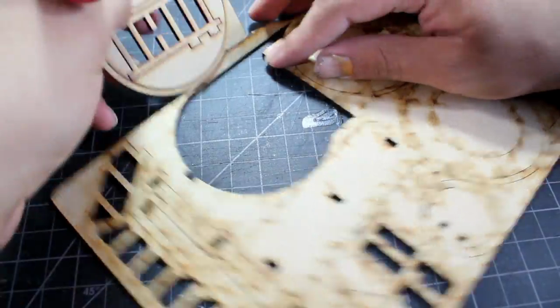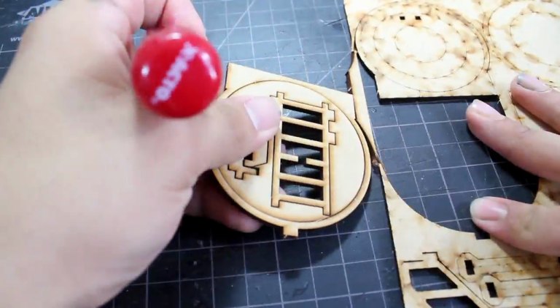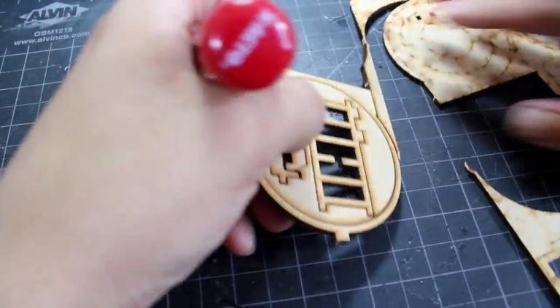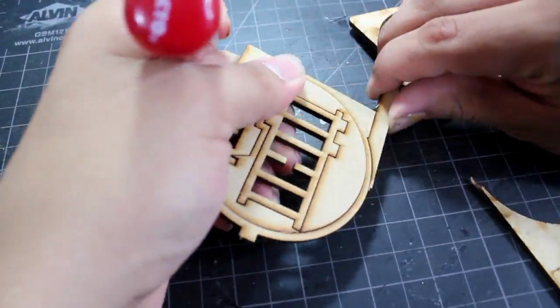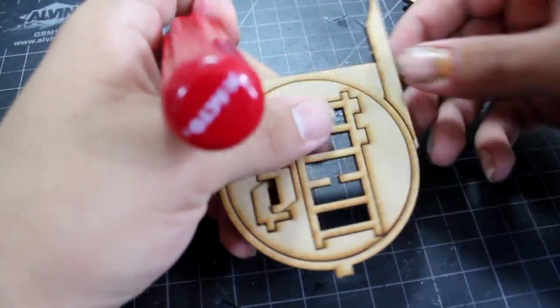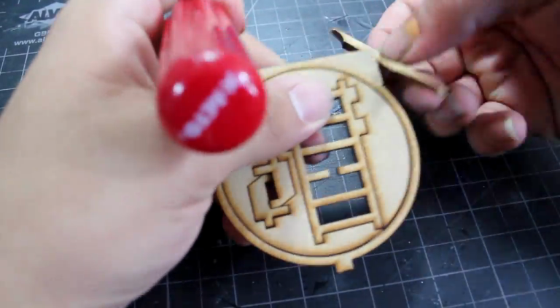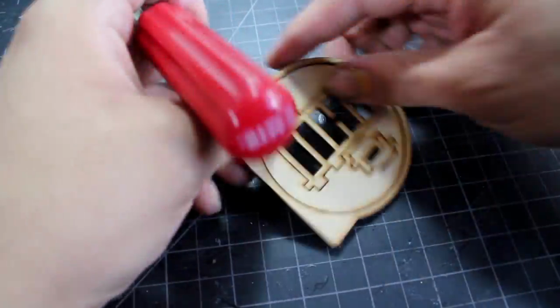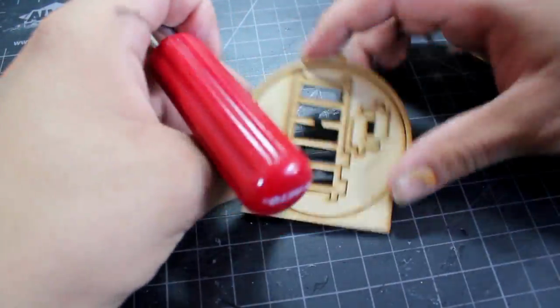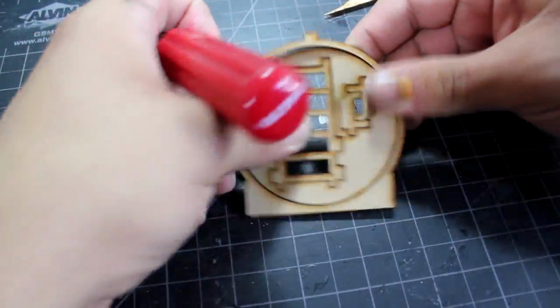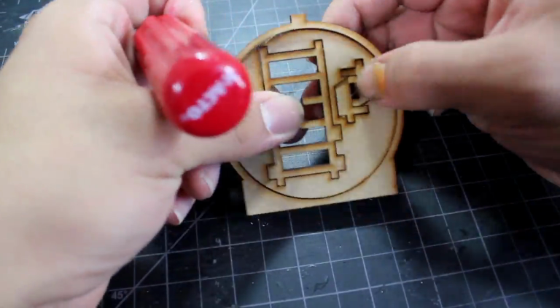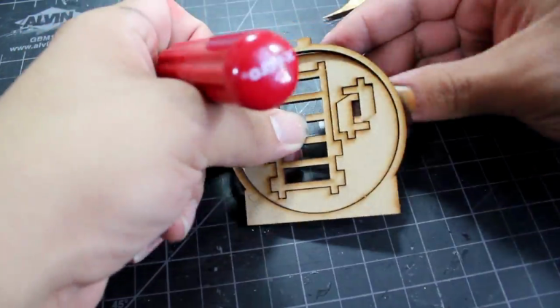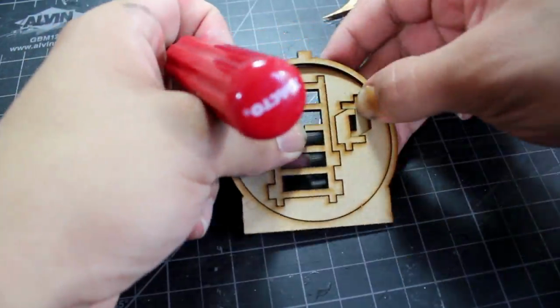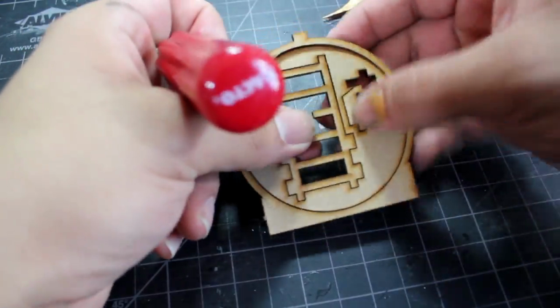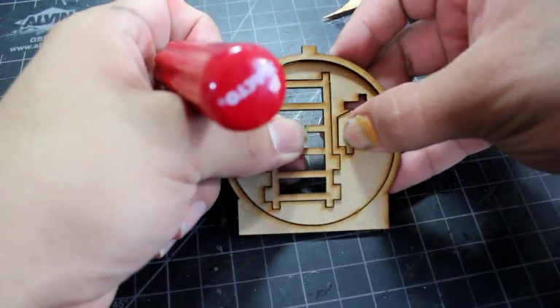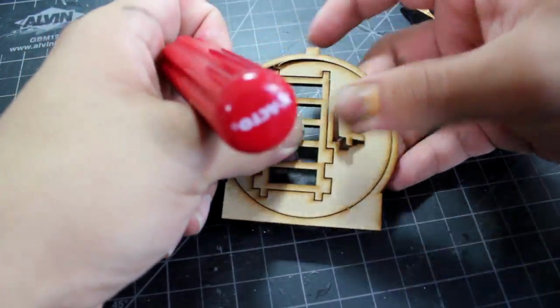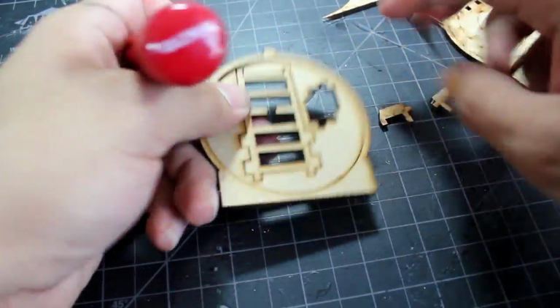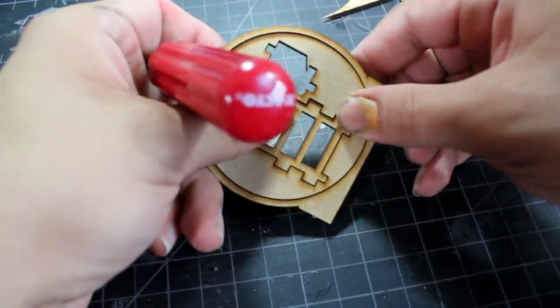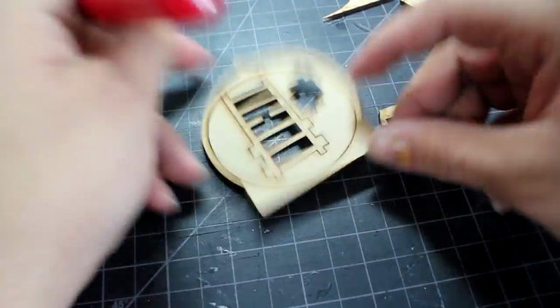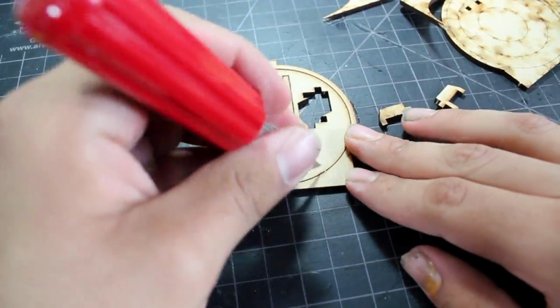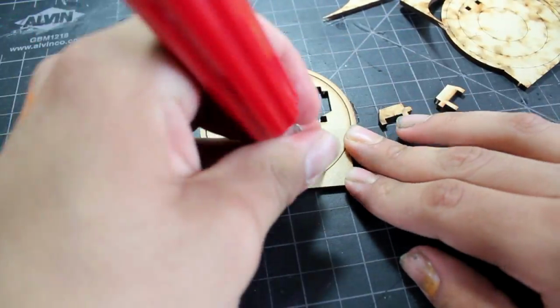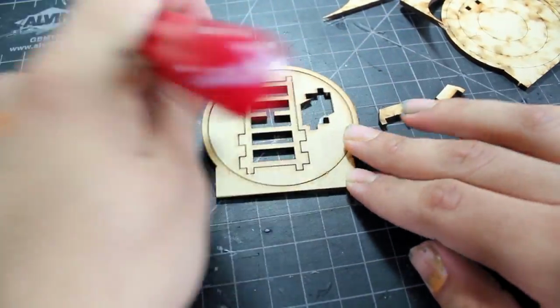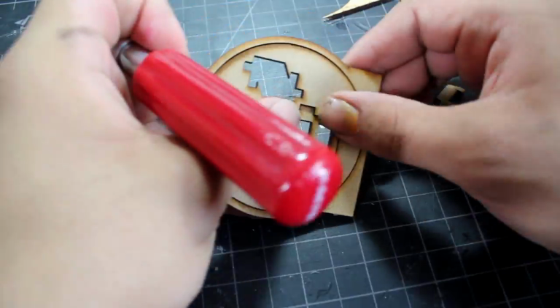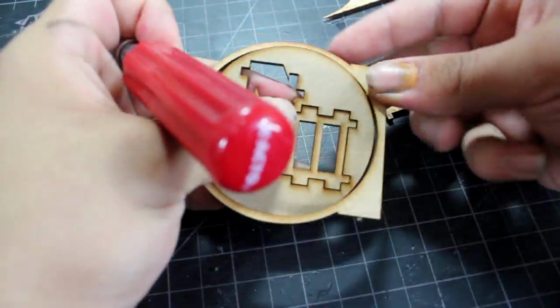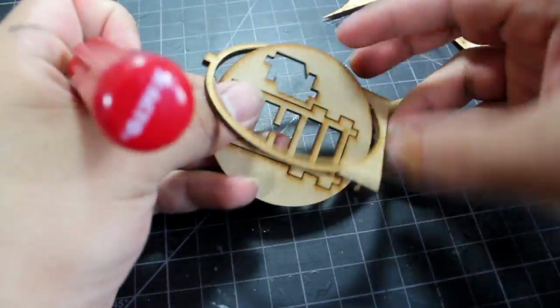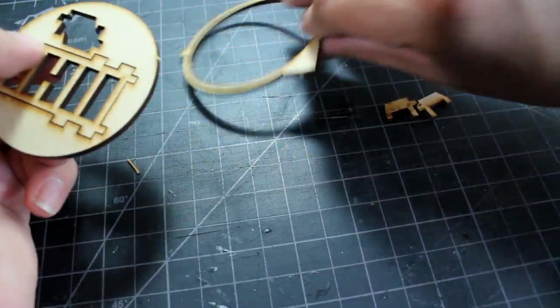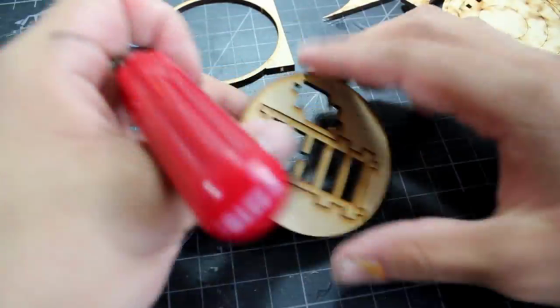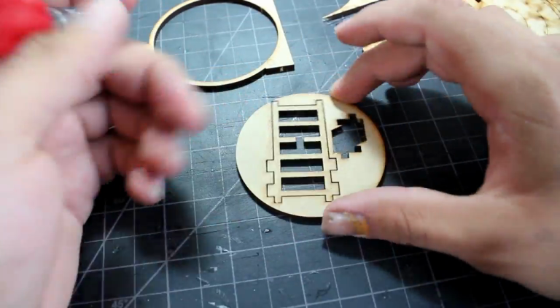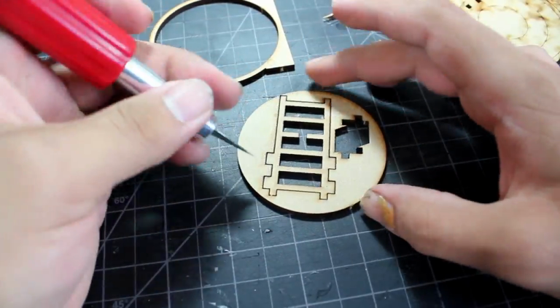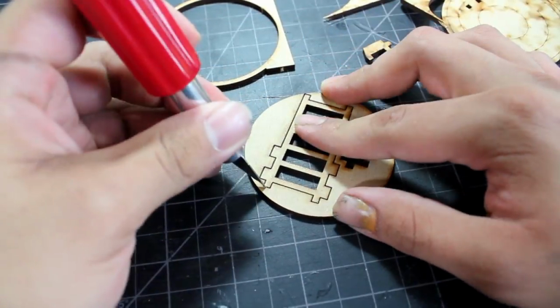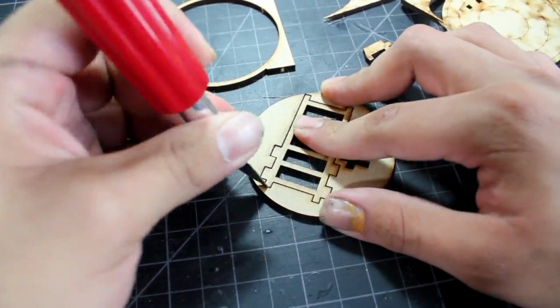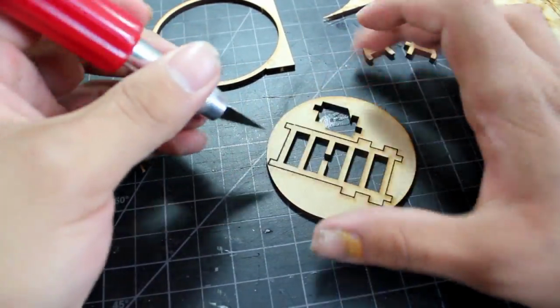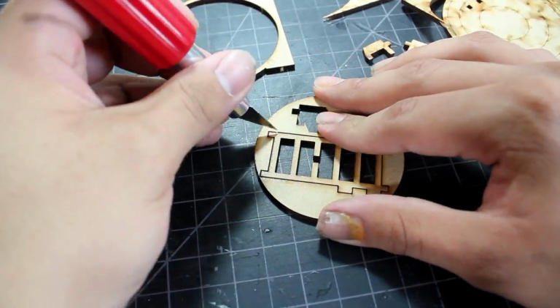The way these kits are designed they punch out, but as you can see I'm having a little bit of trouble with this ladder part, so I'm going to be using the number 24 blade to help me release the piece from the sprue.